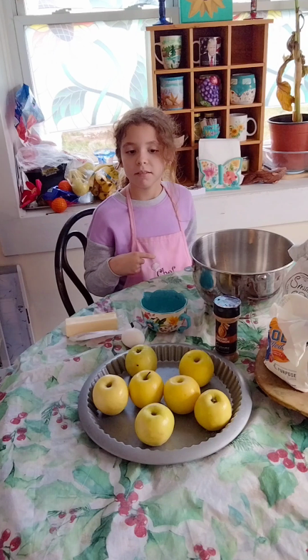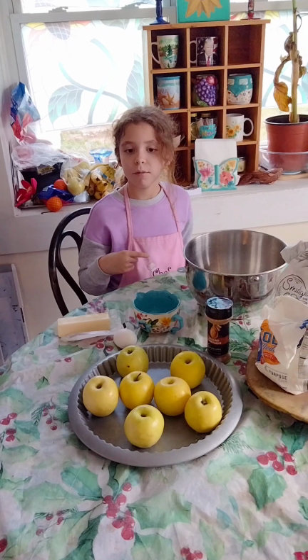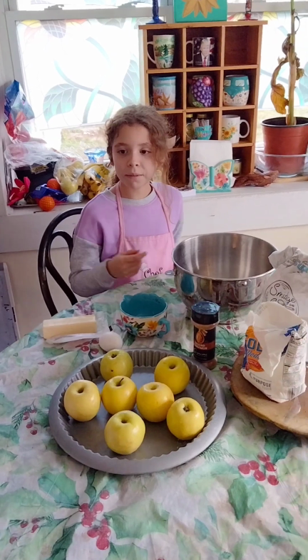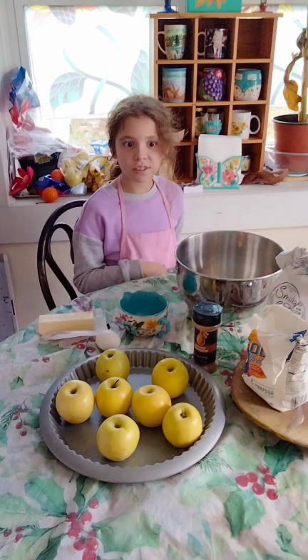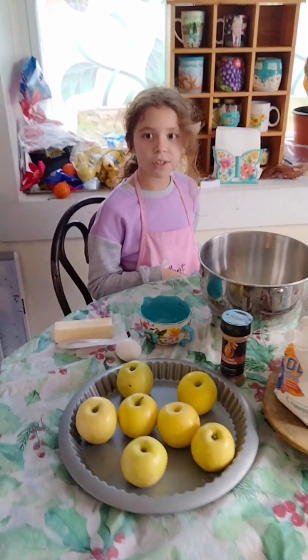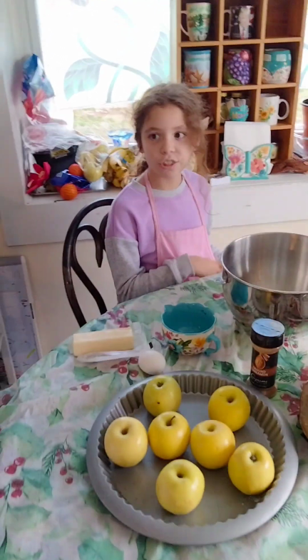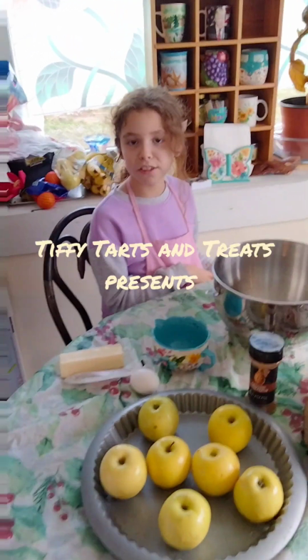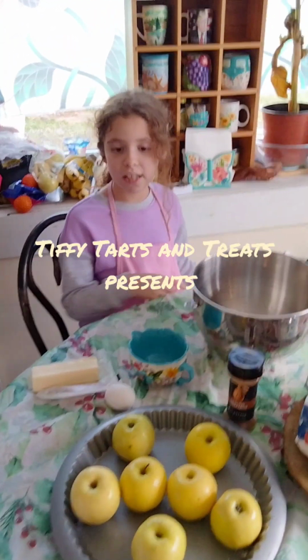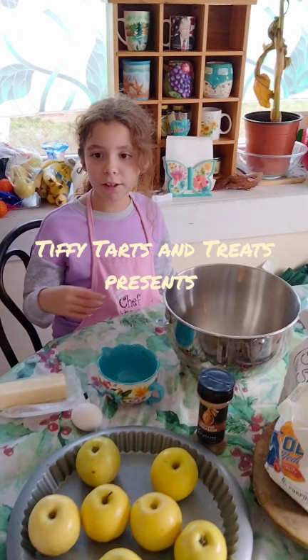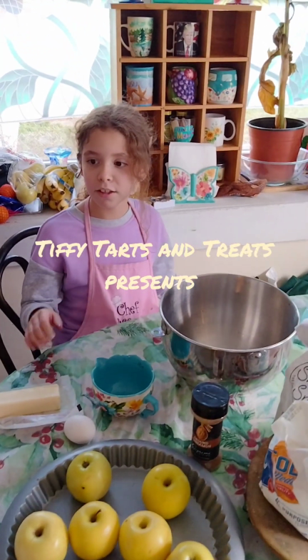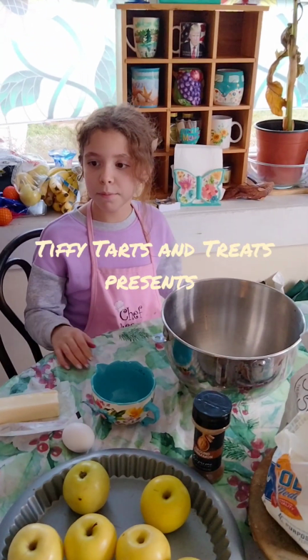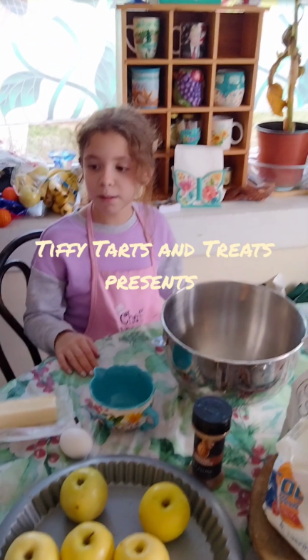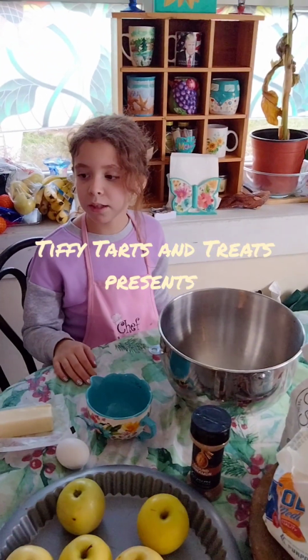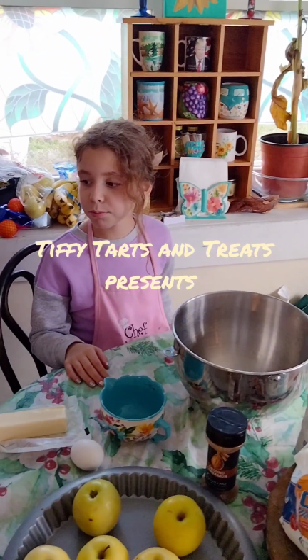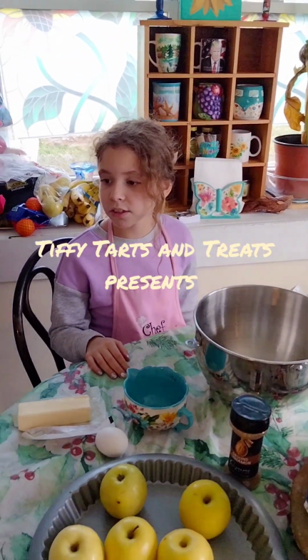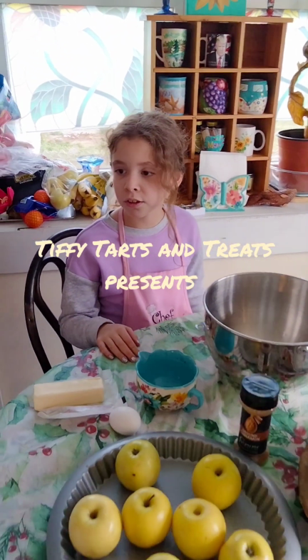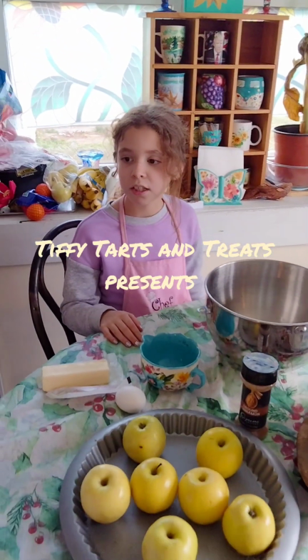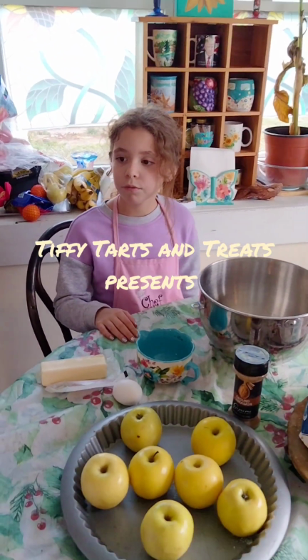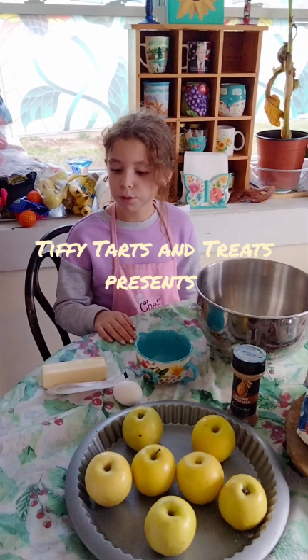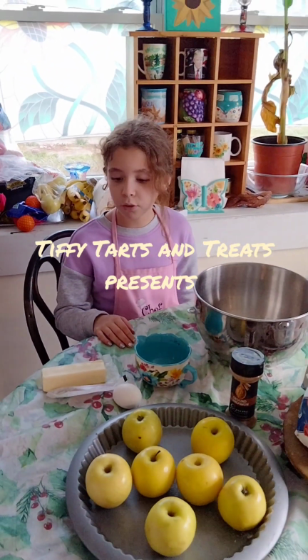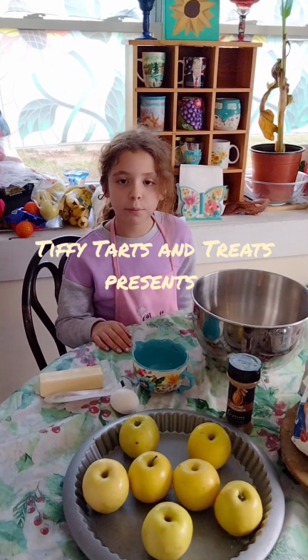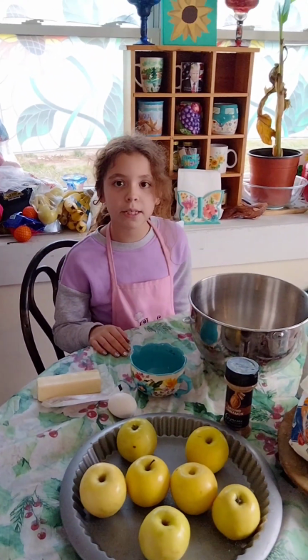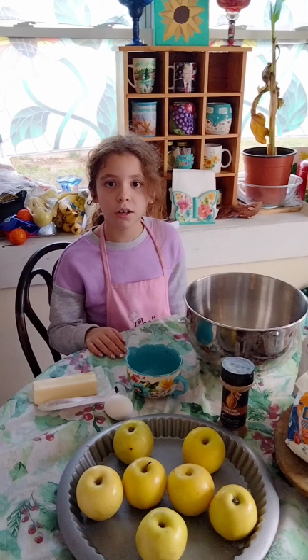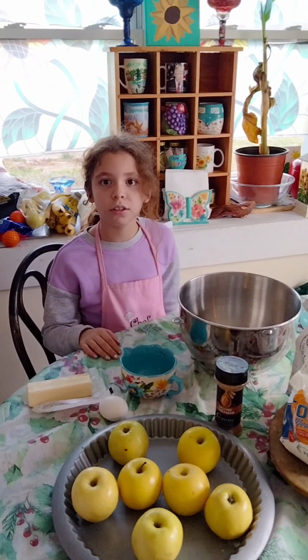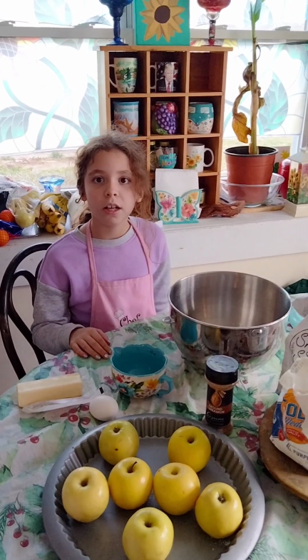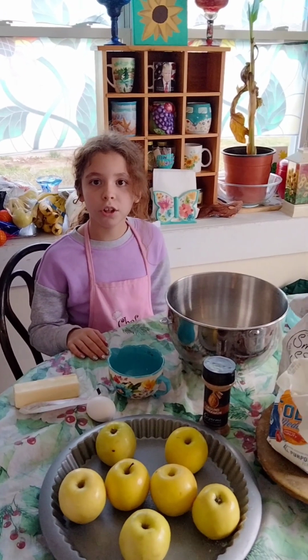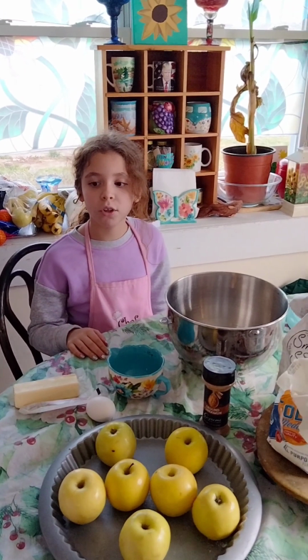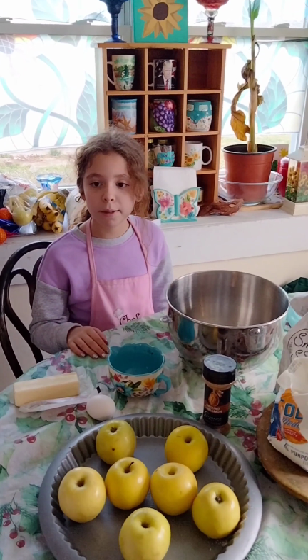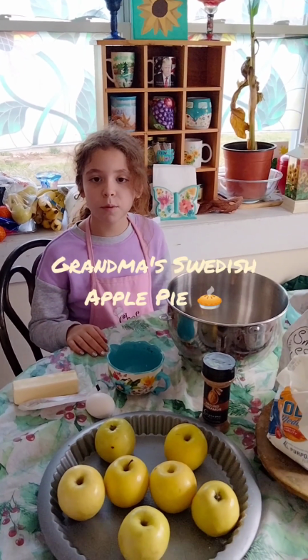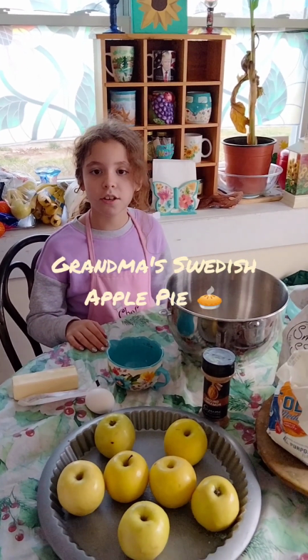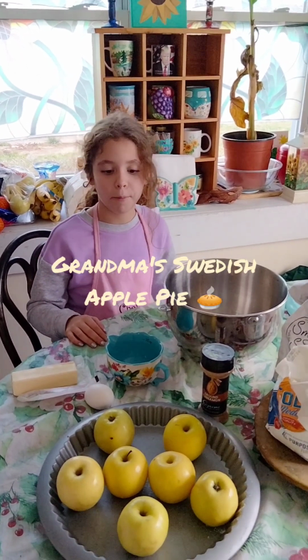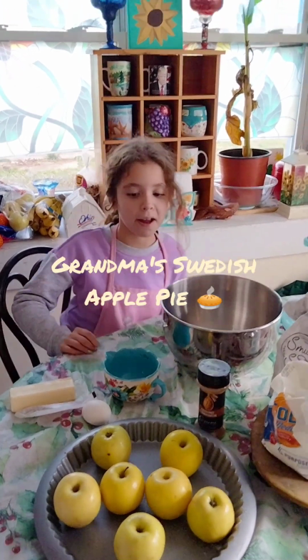Welcome back to Sweet Hearts and Treats. Today we're going to be making my Christmas dessert, which my grandma made. It's called my grandma's Swedish apple pie.